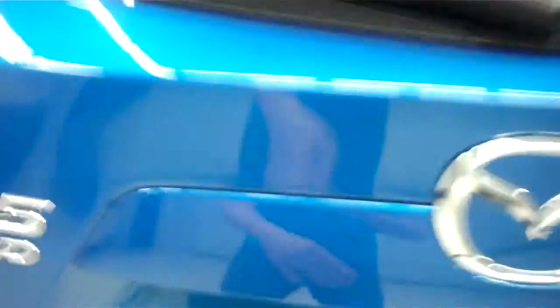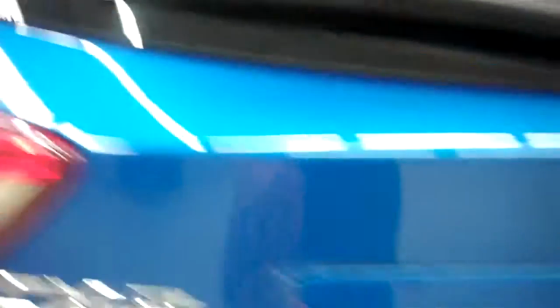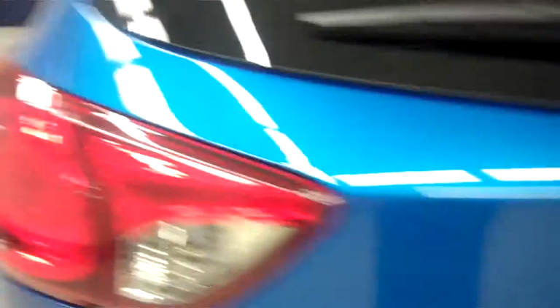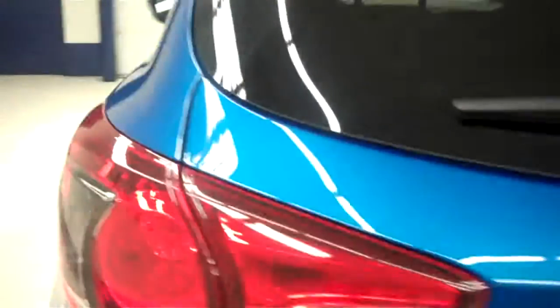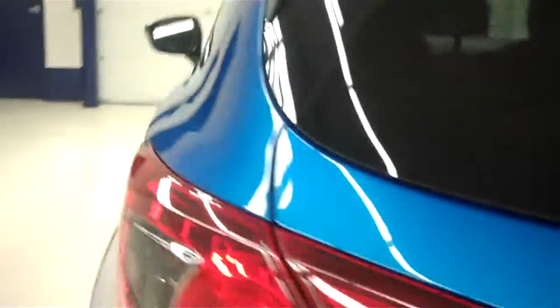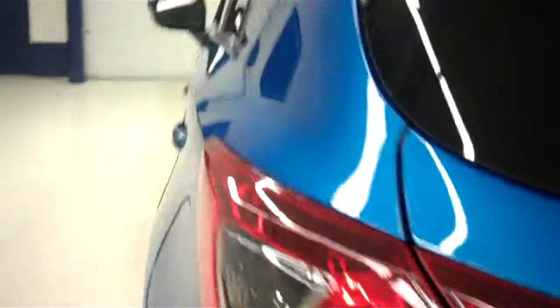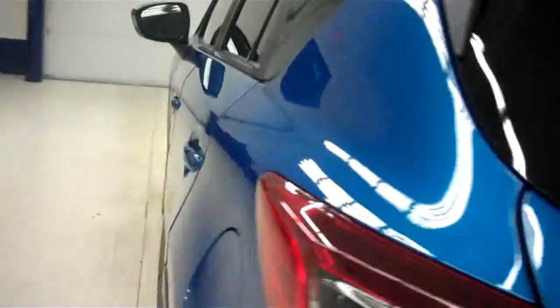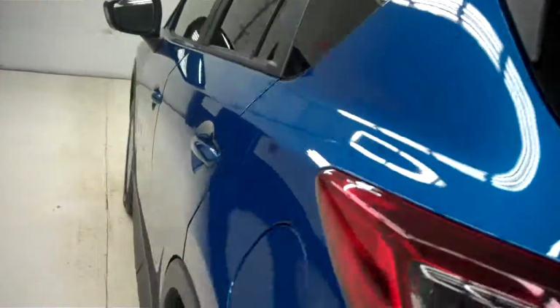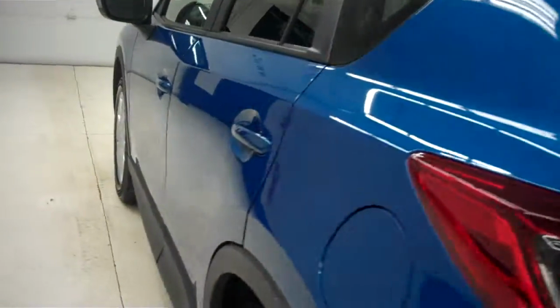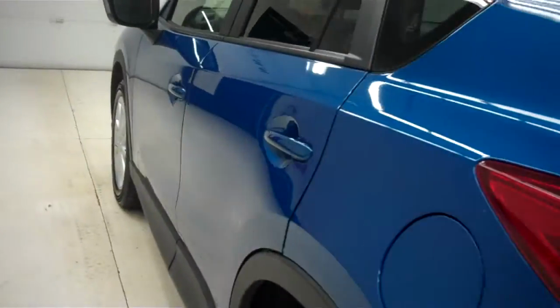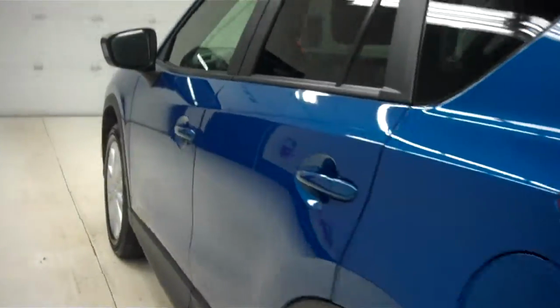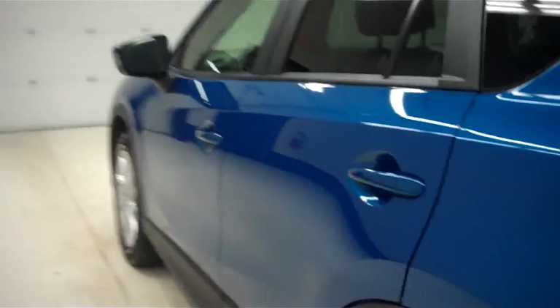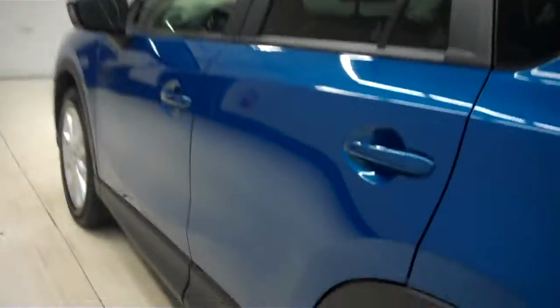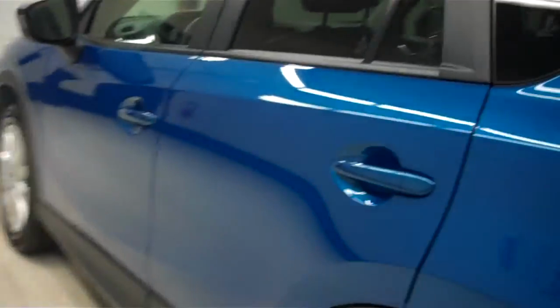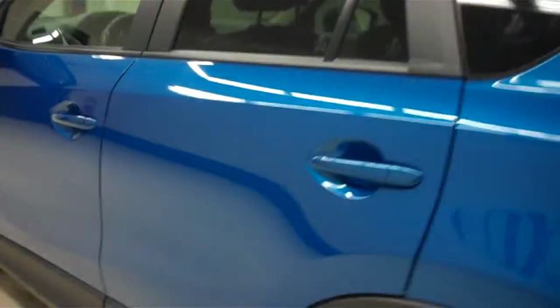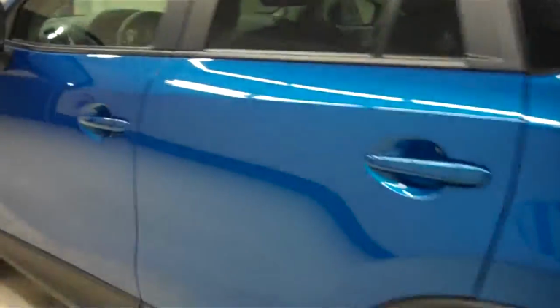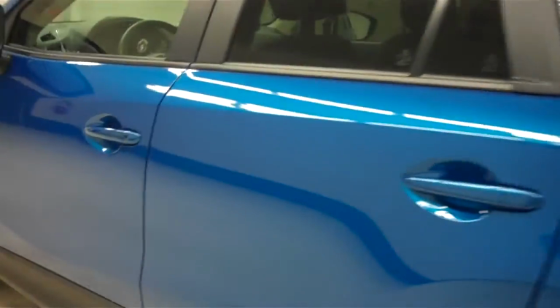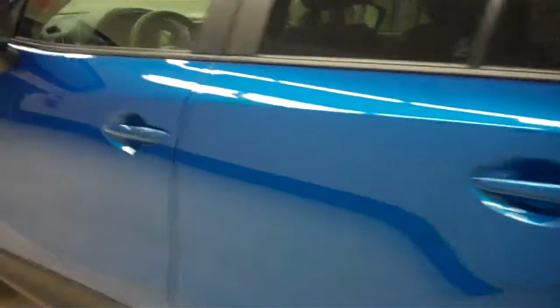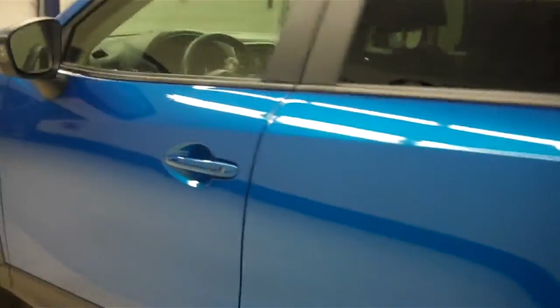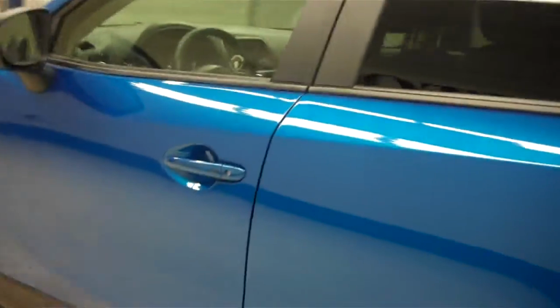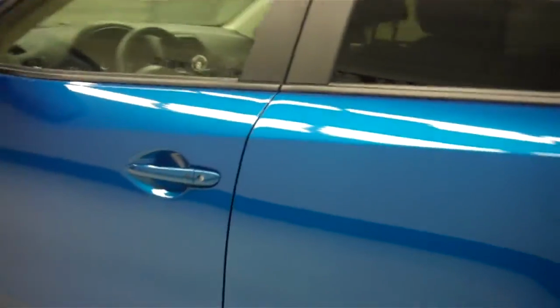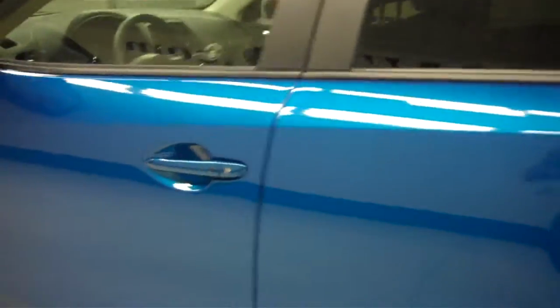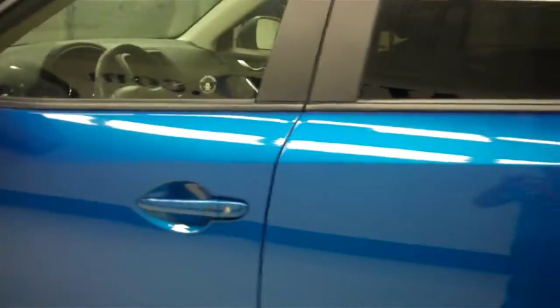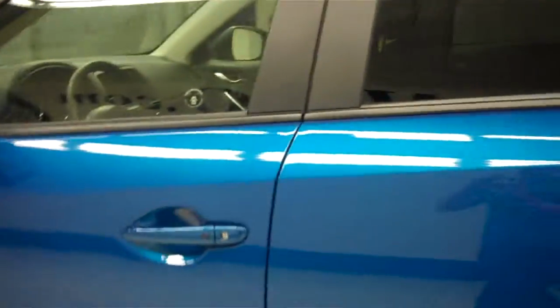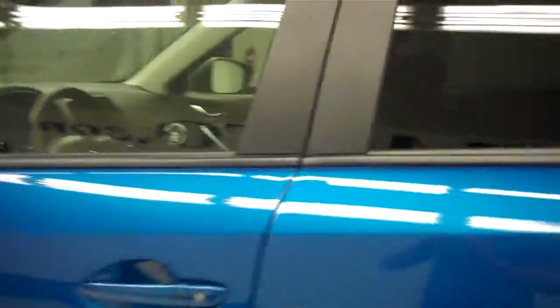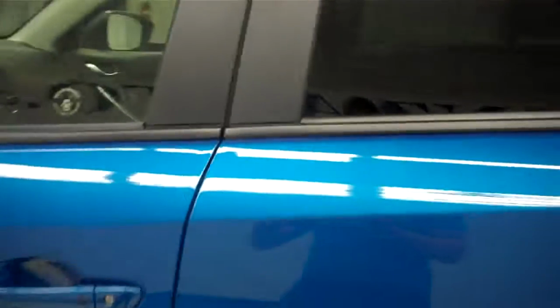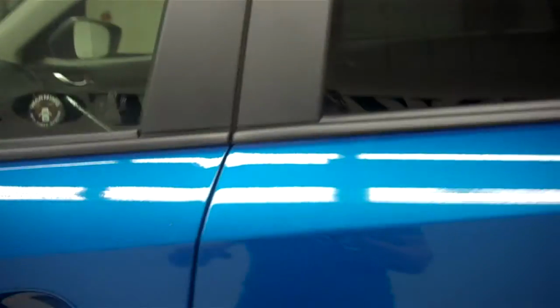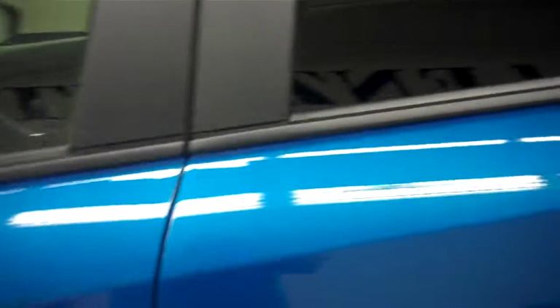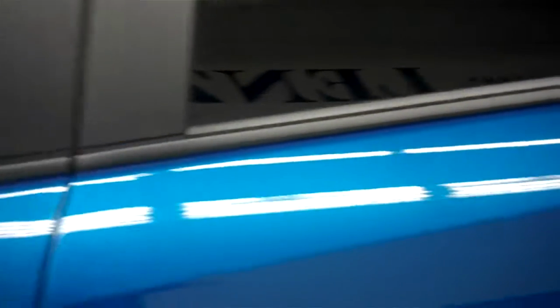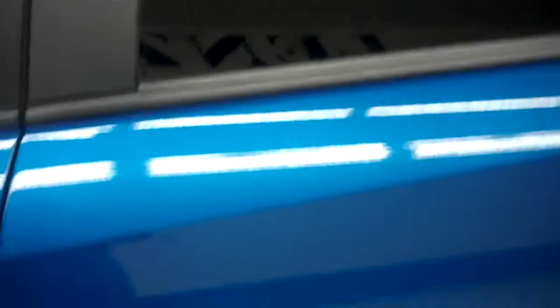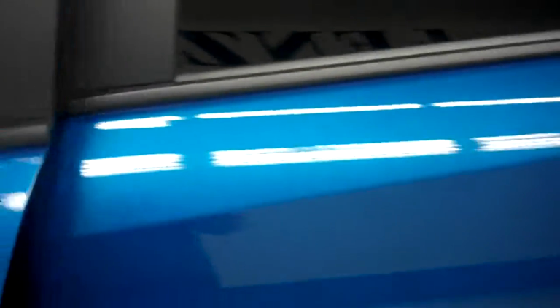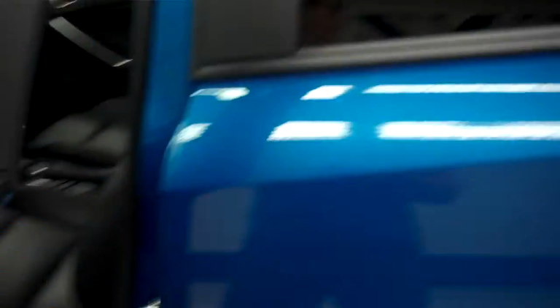Now the driver's side of the vehicle — same story over here, very clean. This is a very nice vehicle. Moving on to show you the interior.